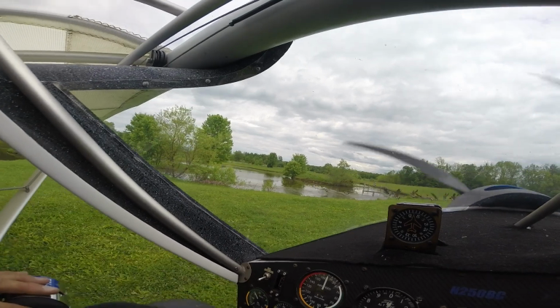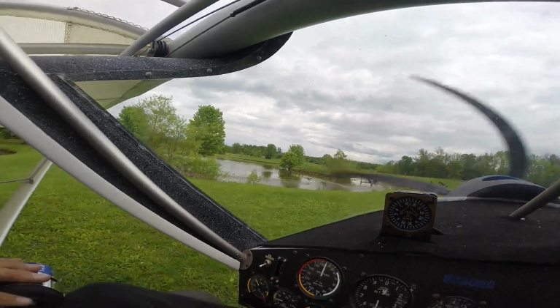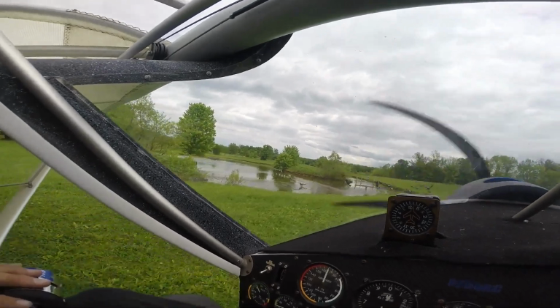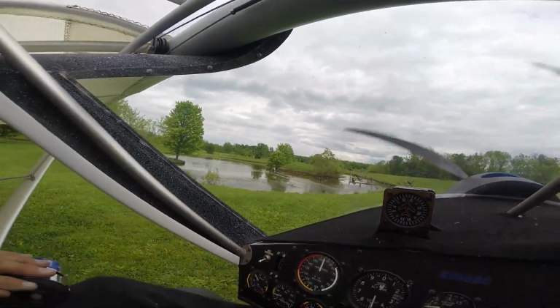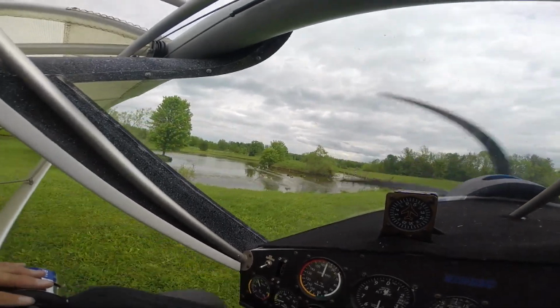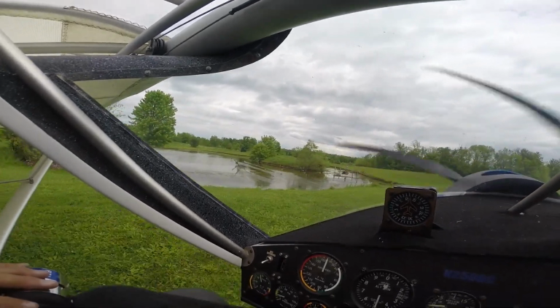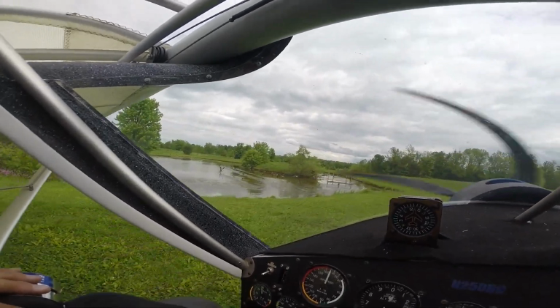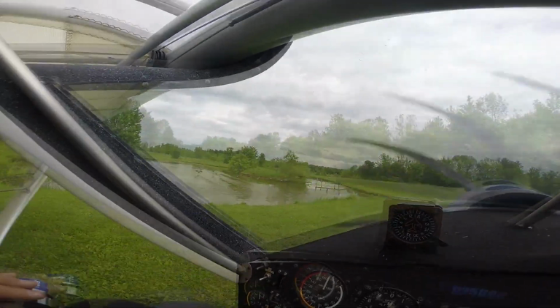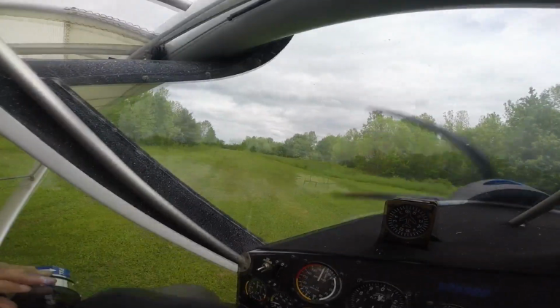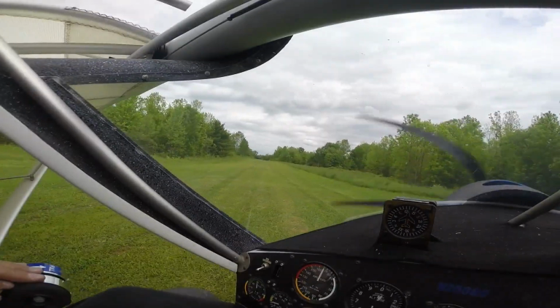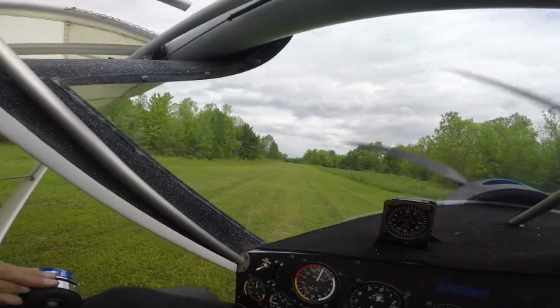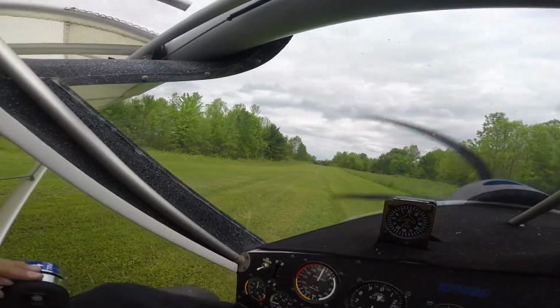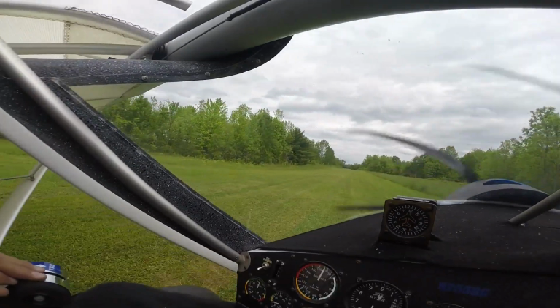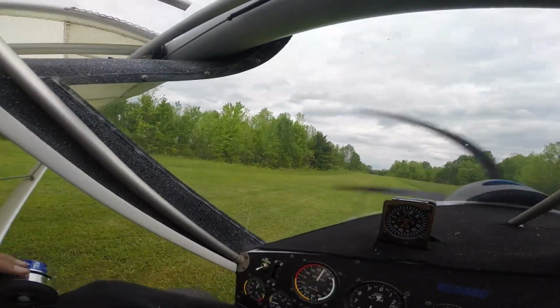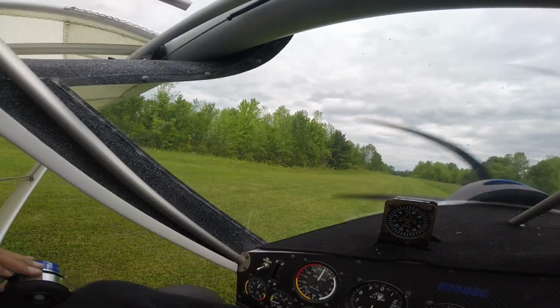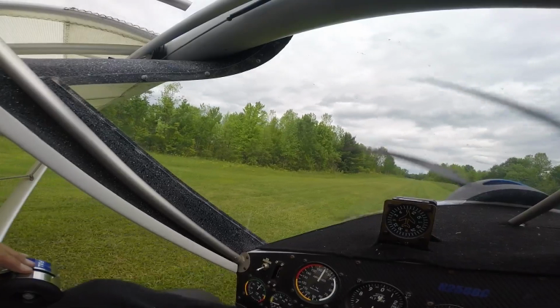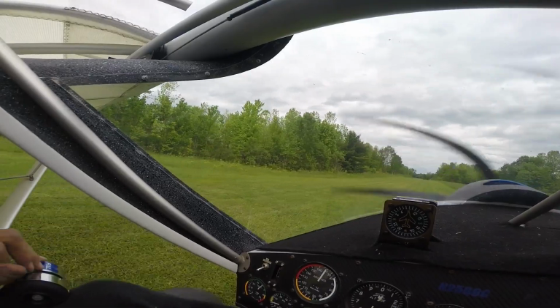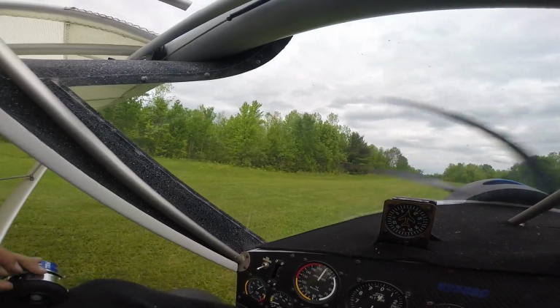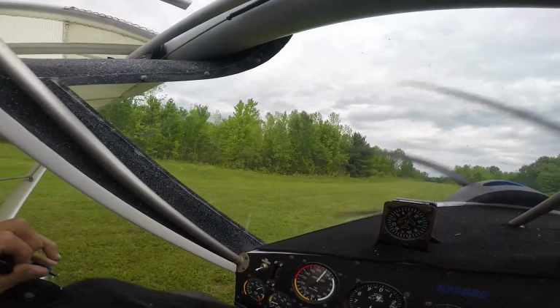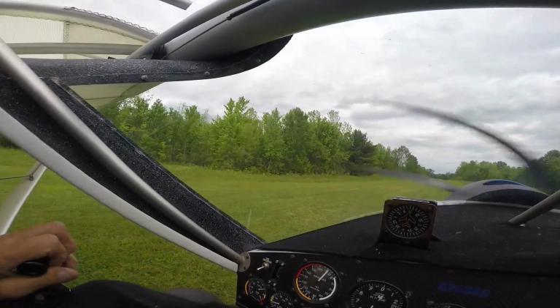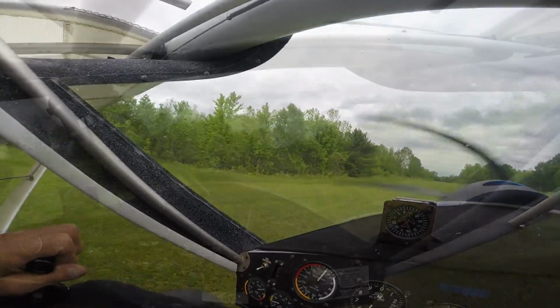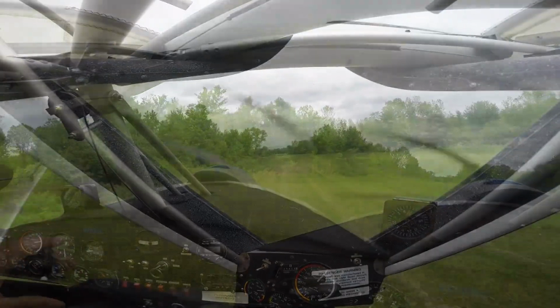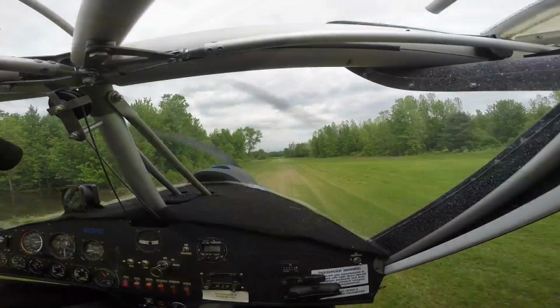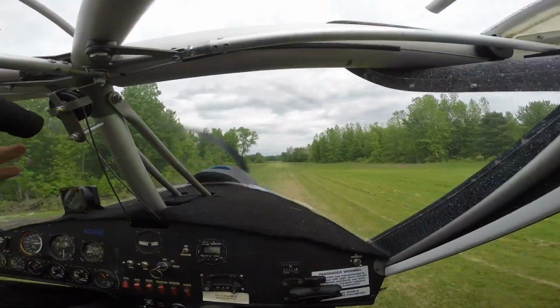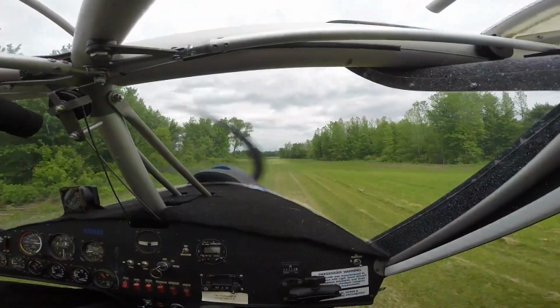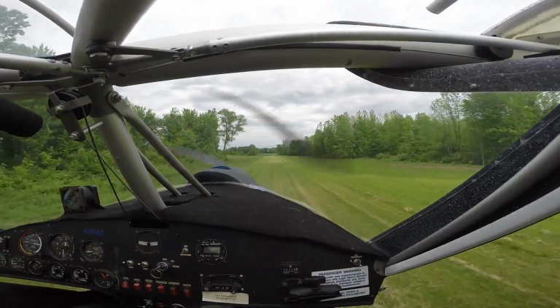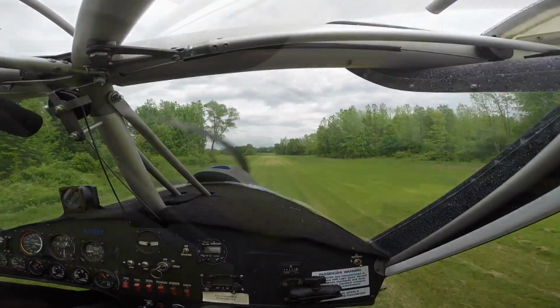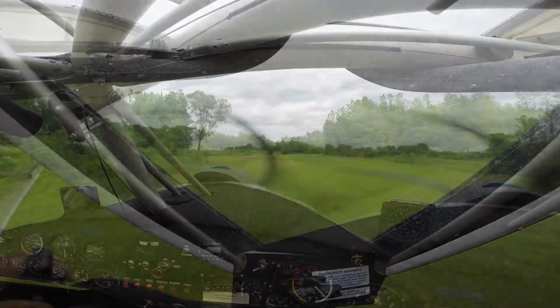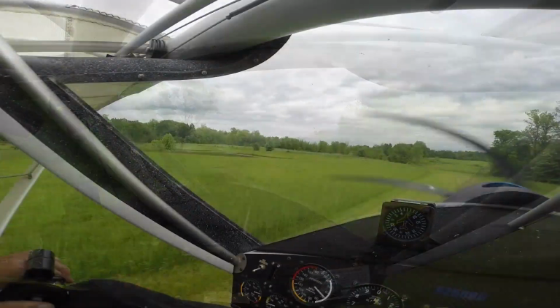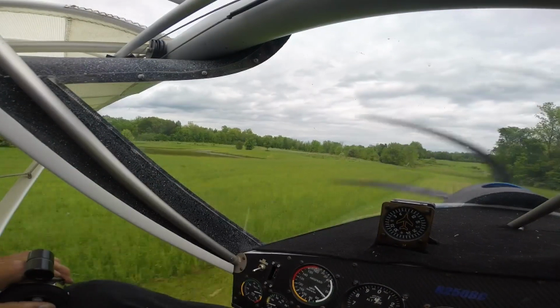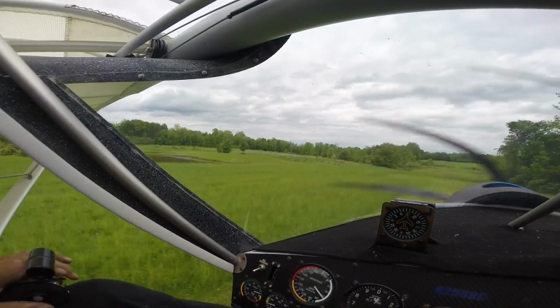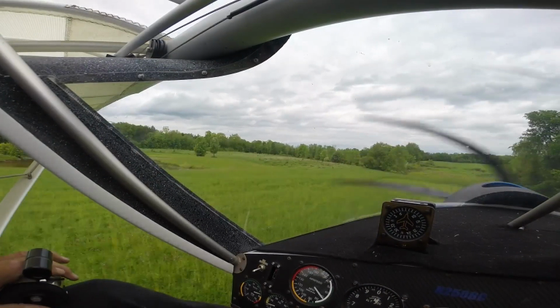Bob stopped over today. We pulled the cowl off and got the oil filter changed on the airplane, got her back together, and said let's get the doors off and take a little hop around the field just to make sure everything's okay — a little test flight.